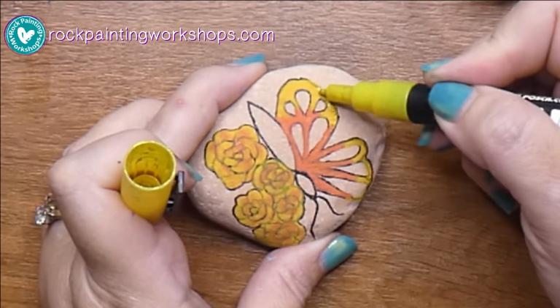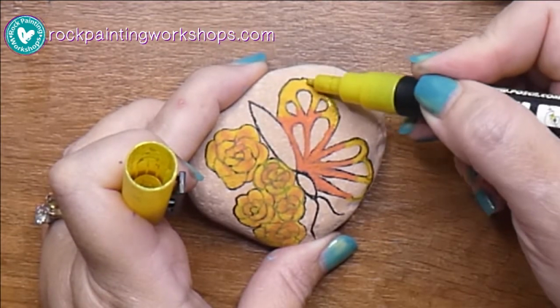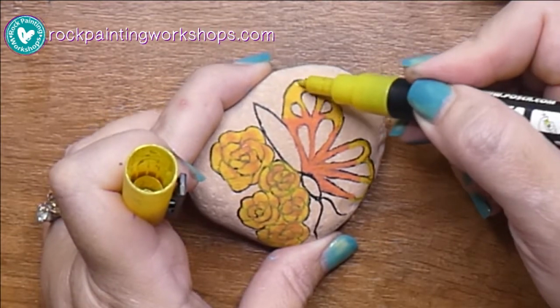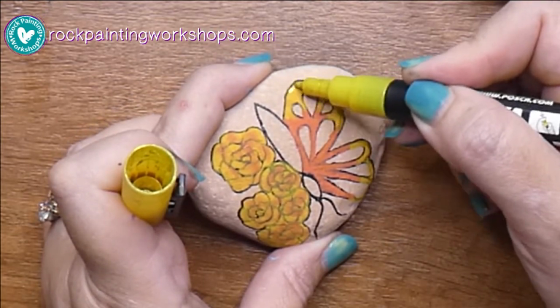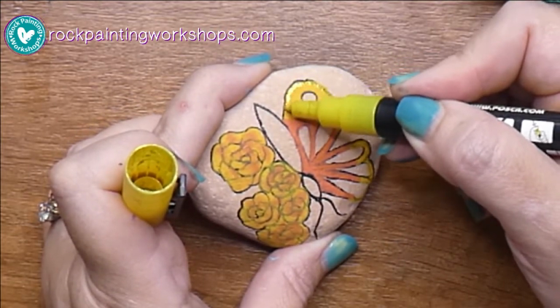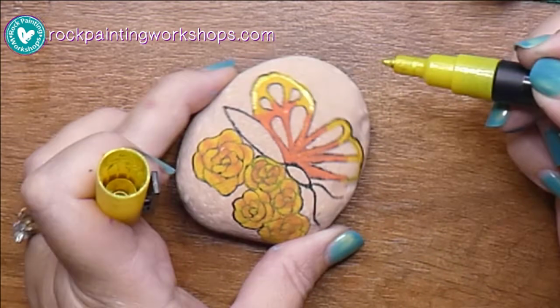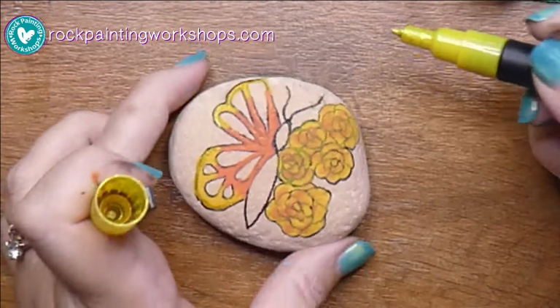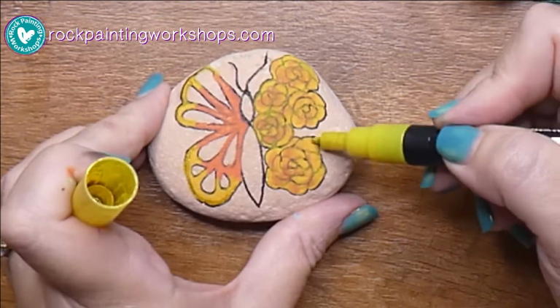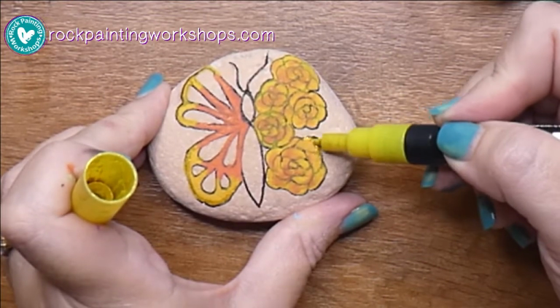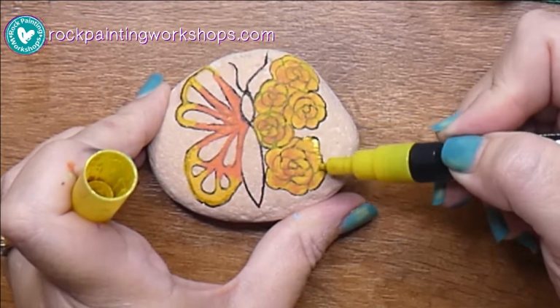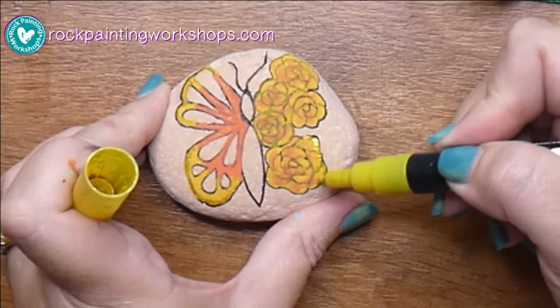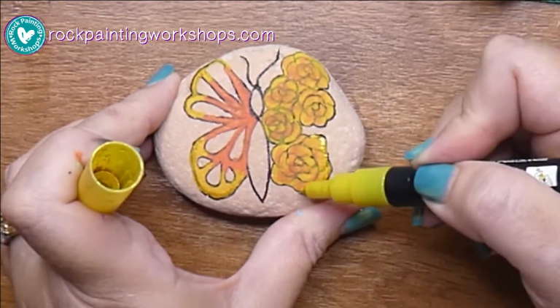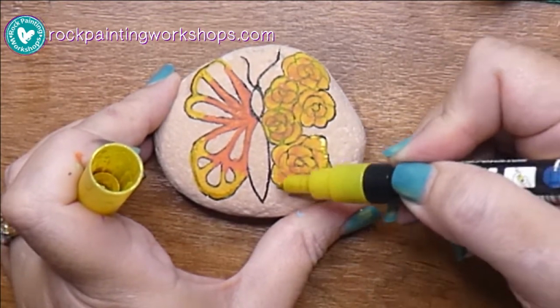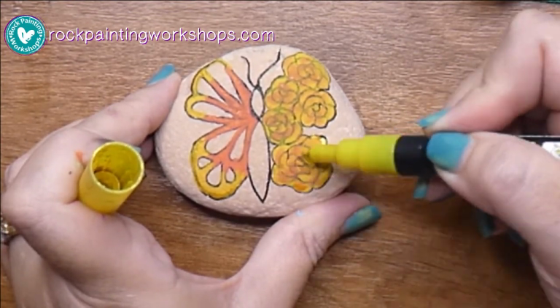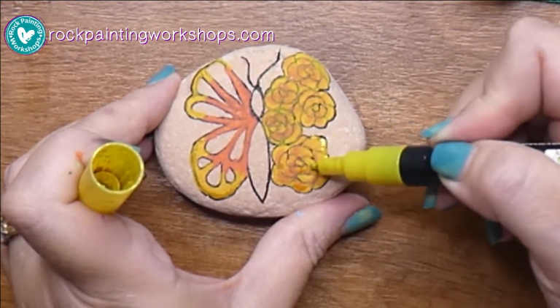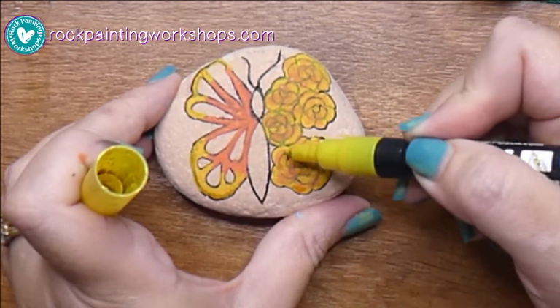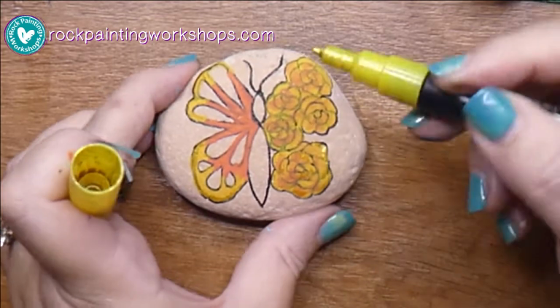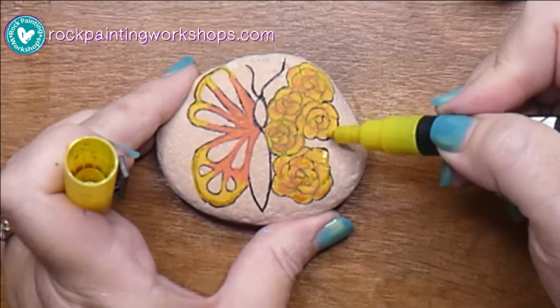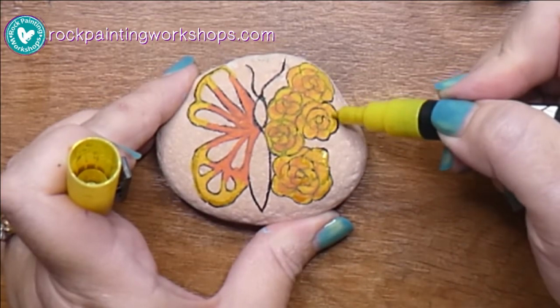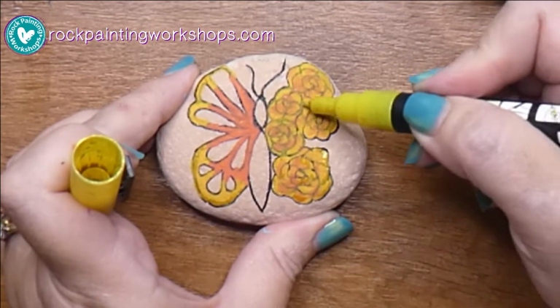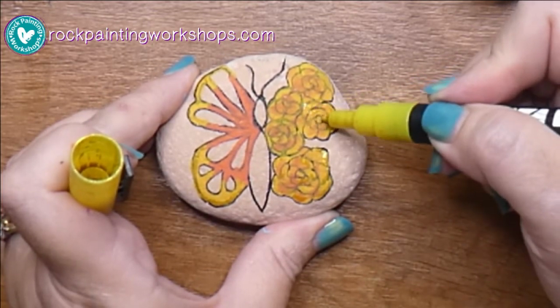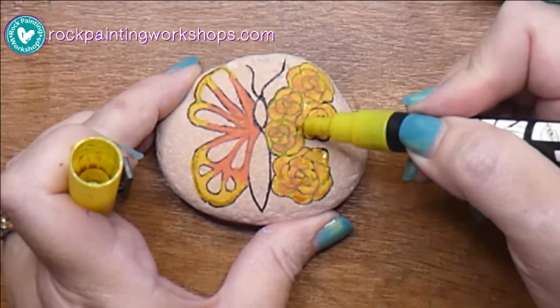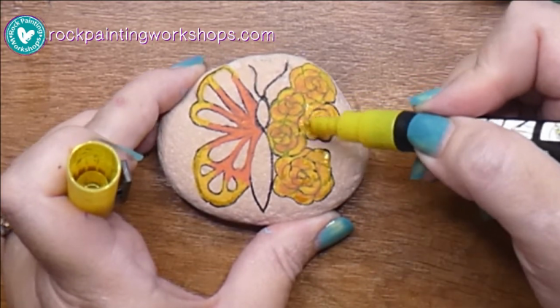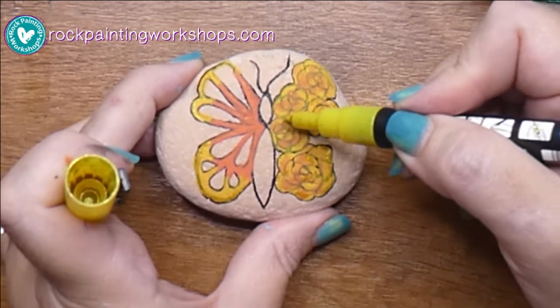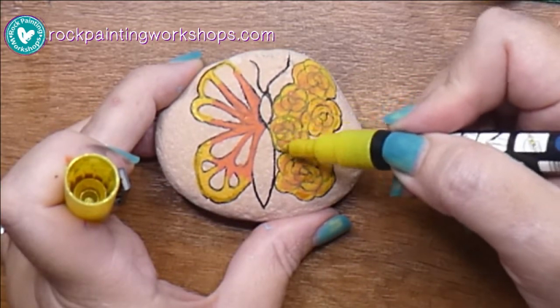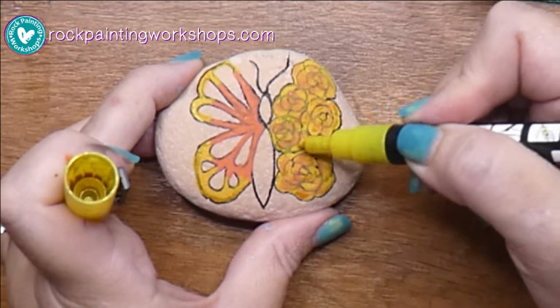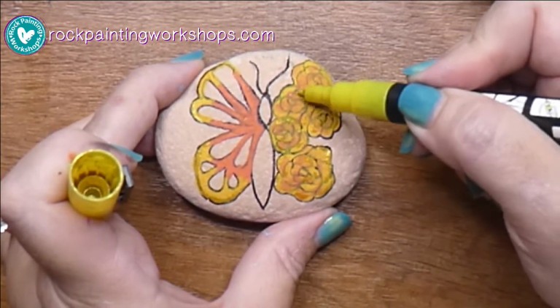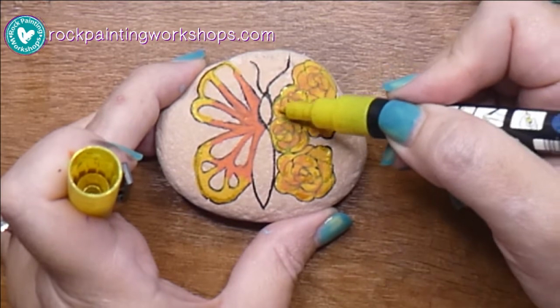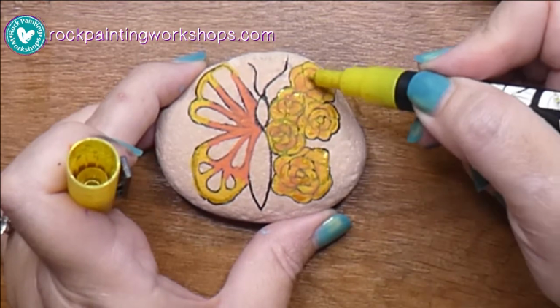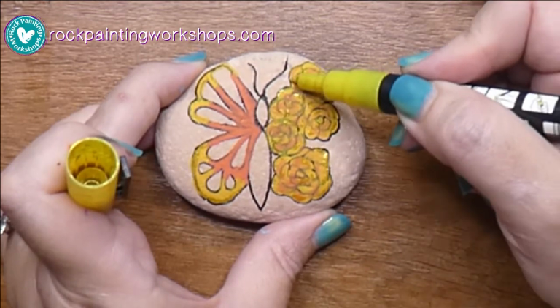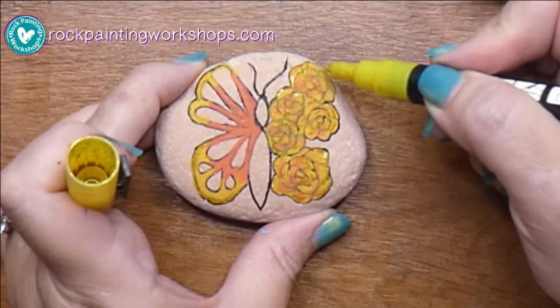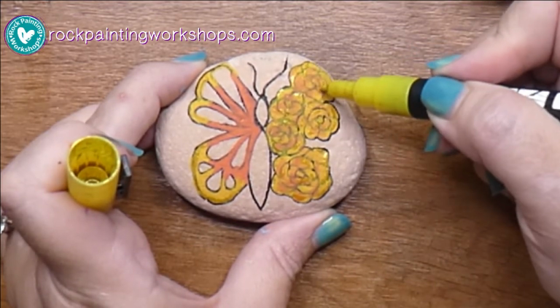I've decided on top of the yellow I'm just going to put some yellow glitter pen and add that into some of the petals — not across all of the areas, but just to highlight some of the petals on the flowers as well.